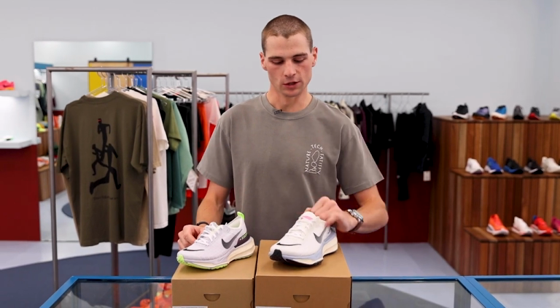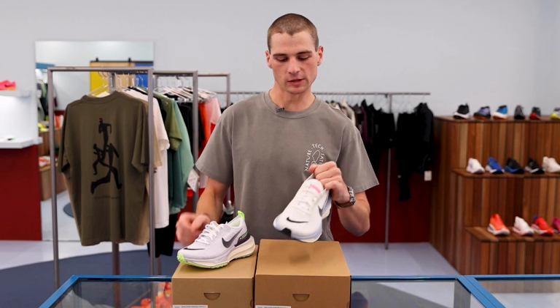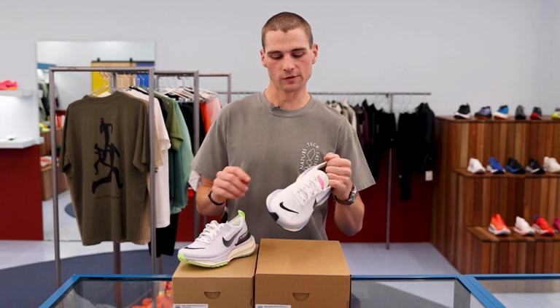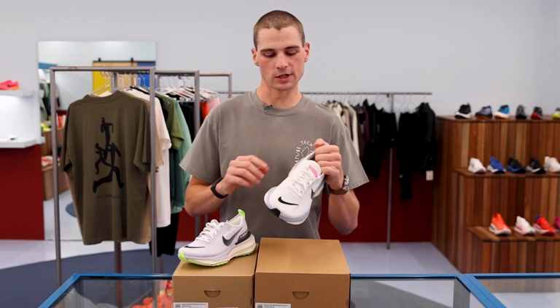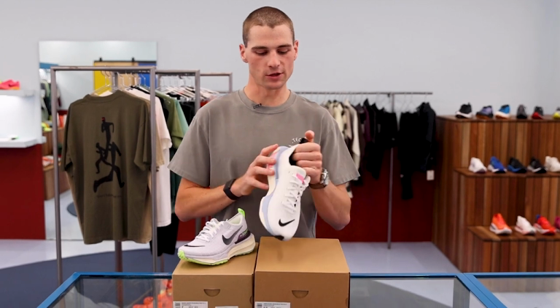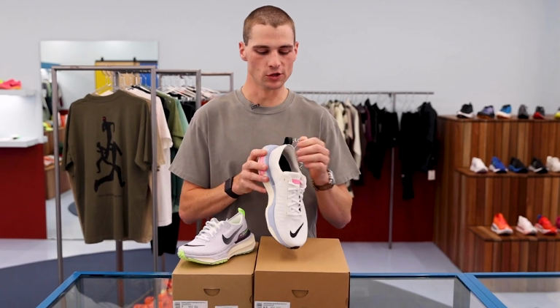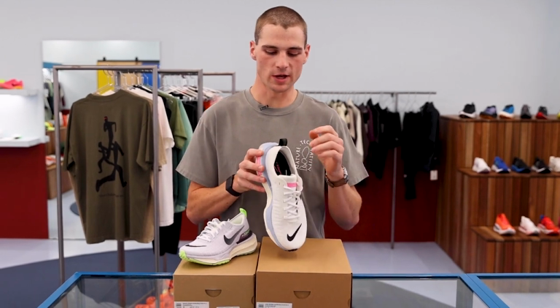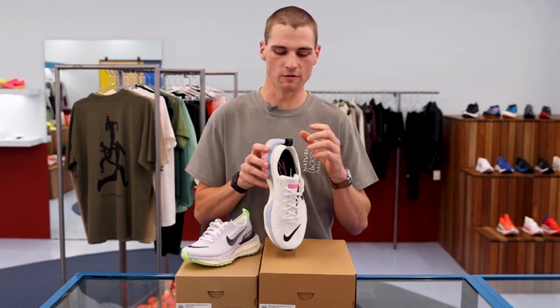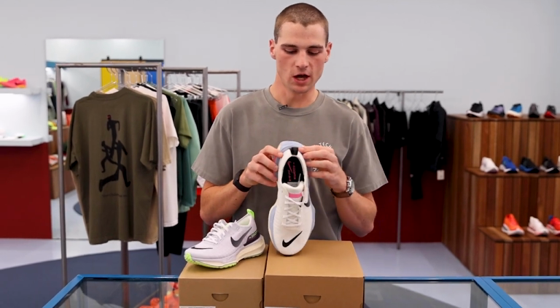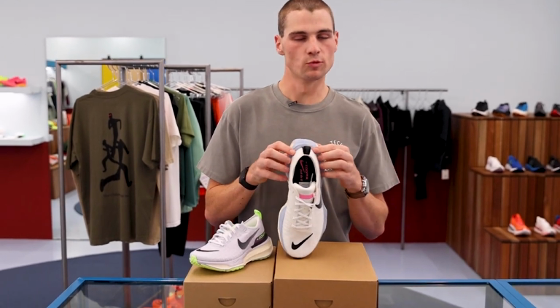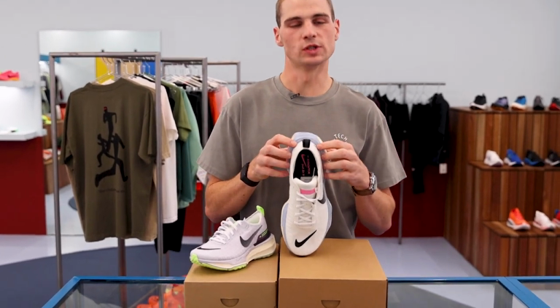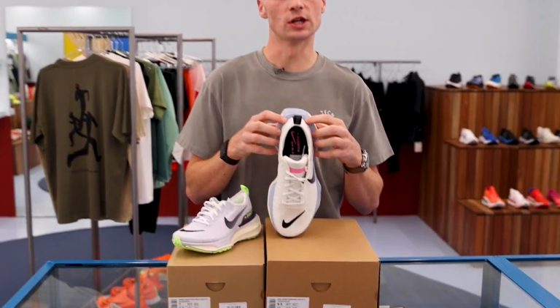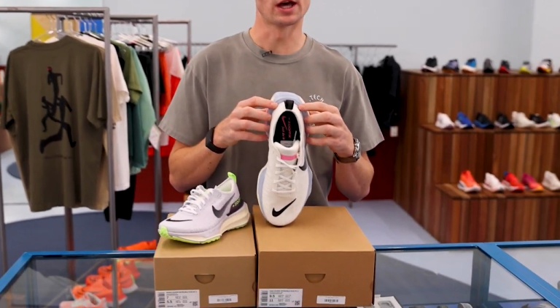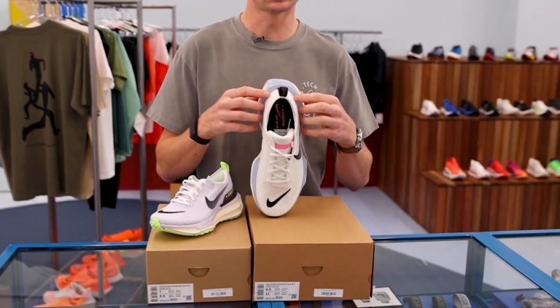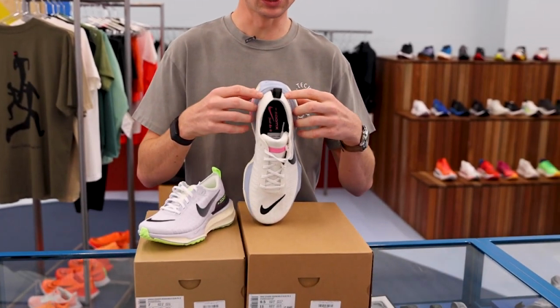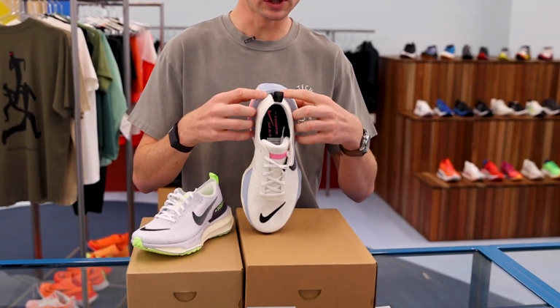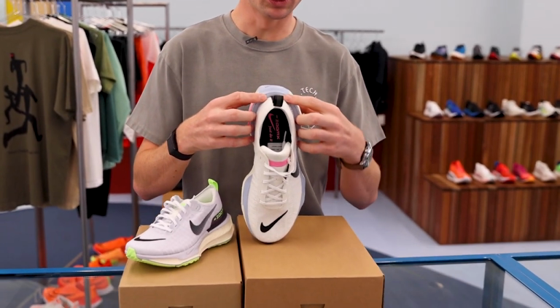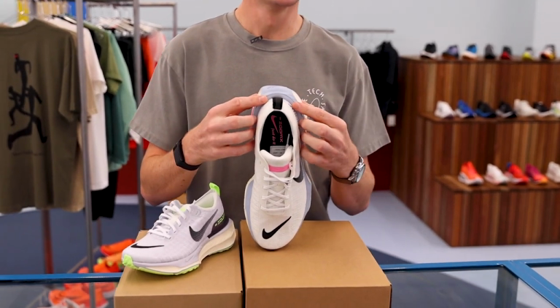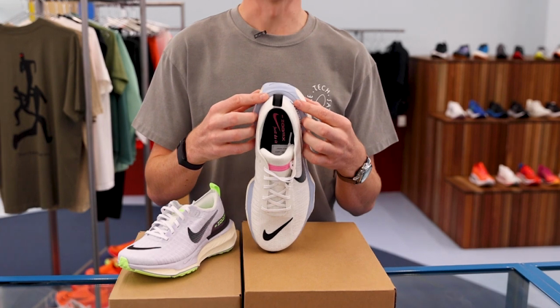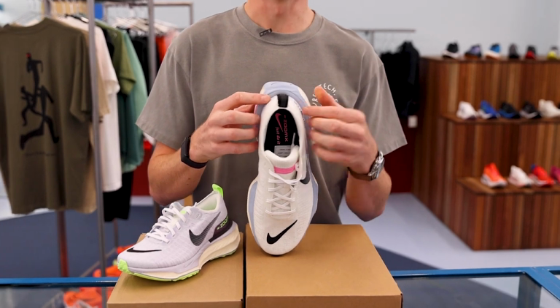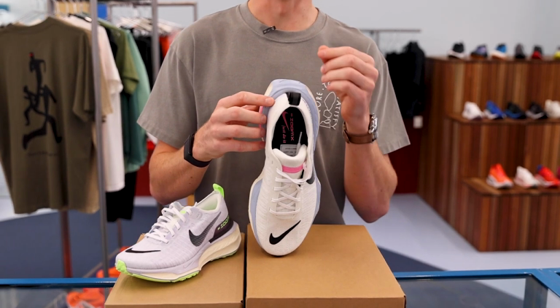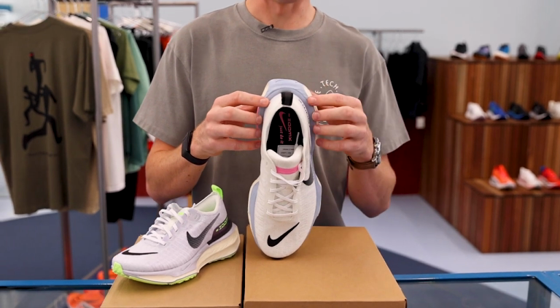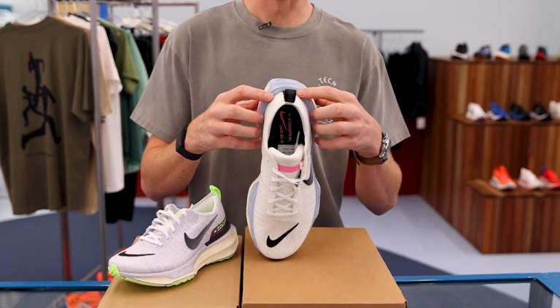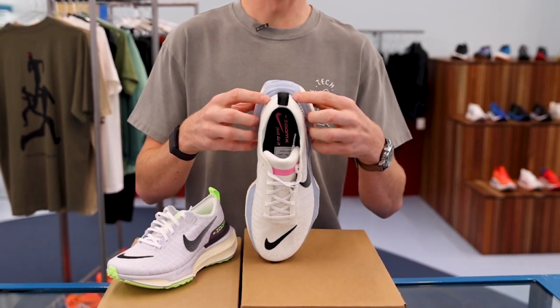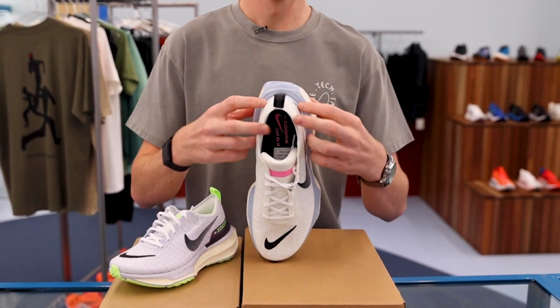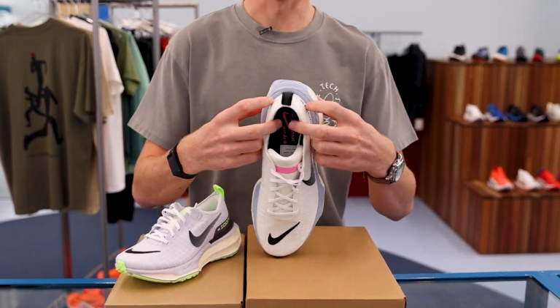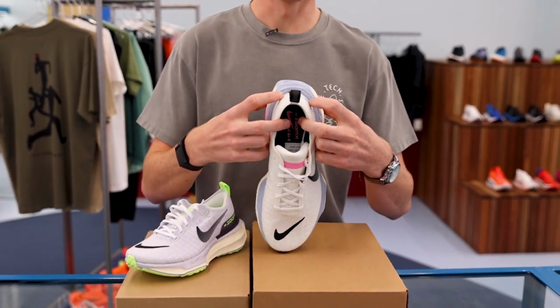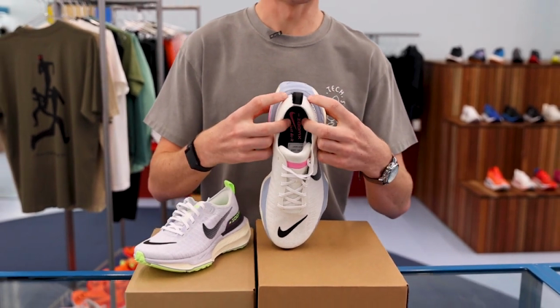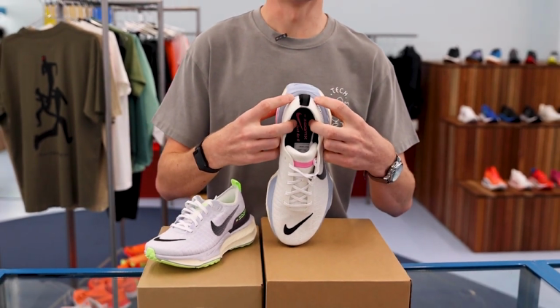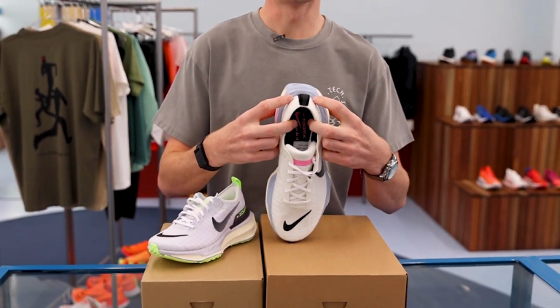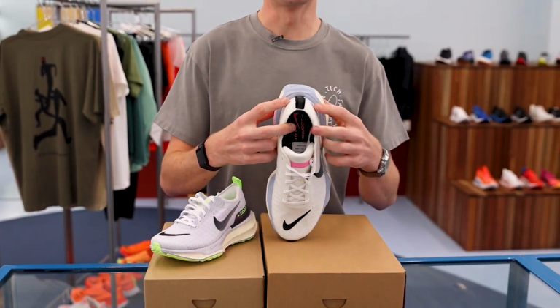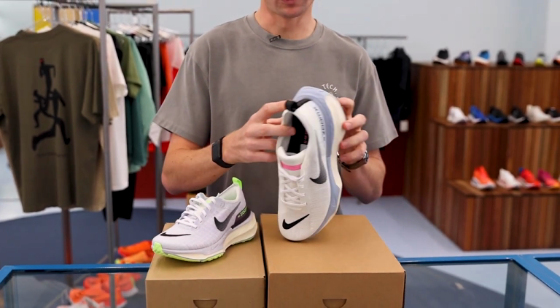Looking specifically at the shoe, we have a new precision heel counter — it's a little bit smaller and in a more narrowed position, allowing for a better lockdown of the foot.